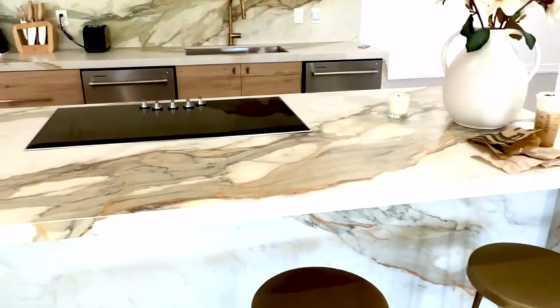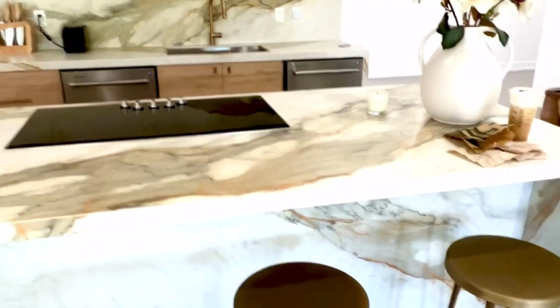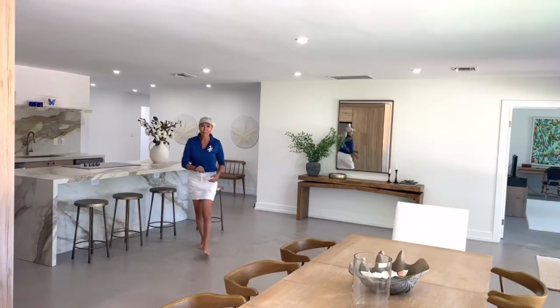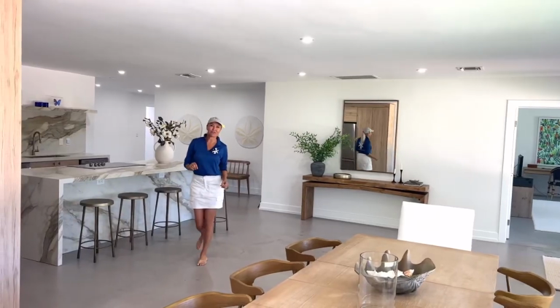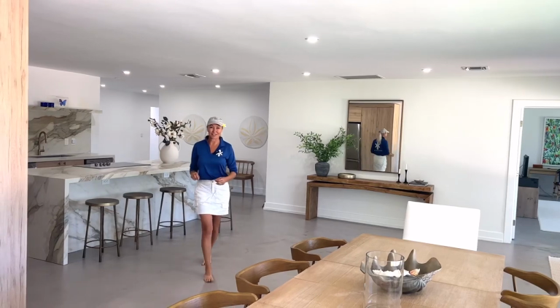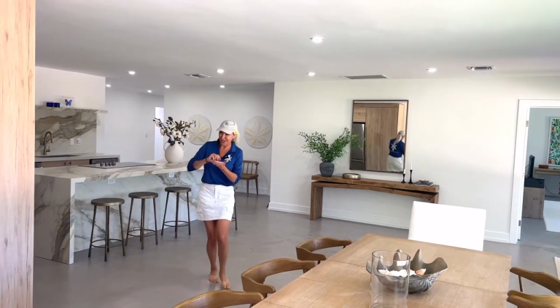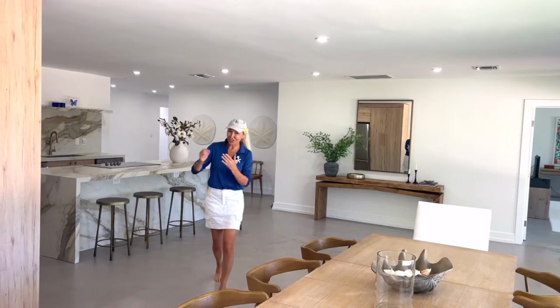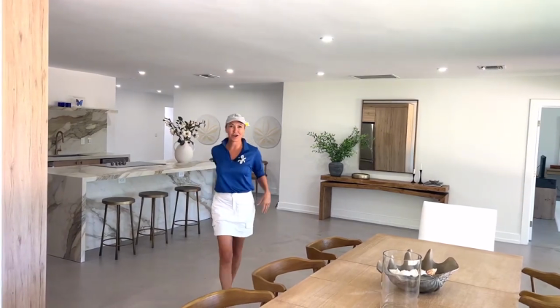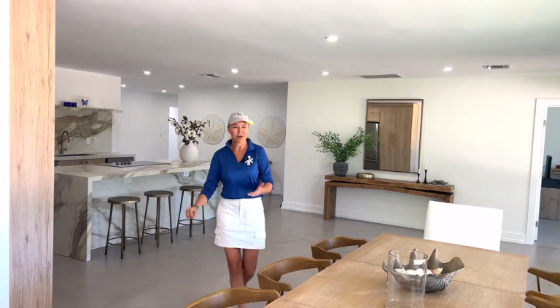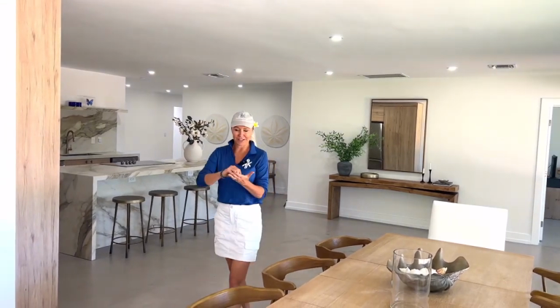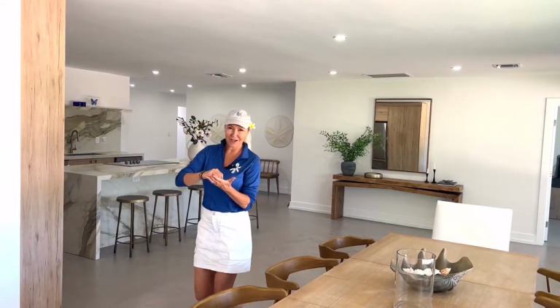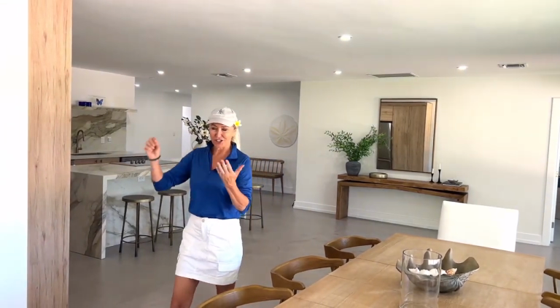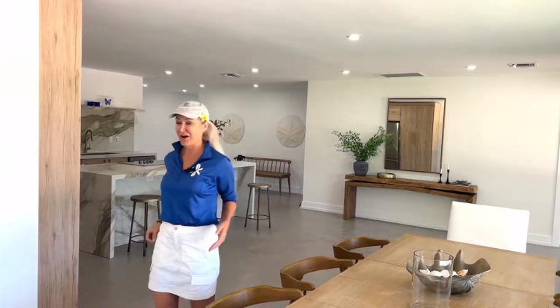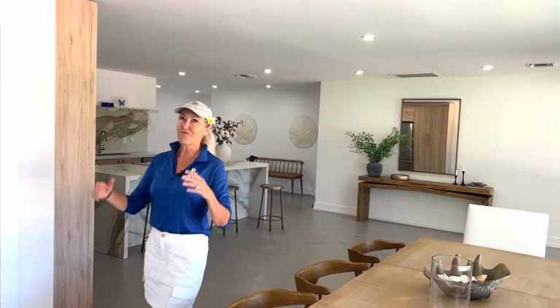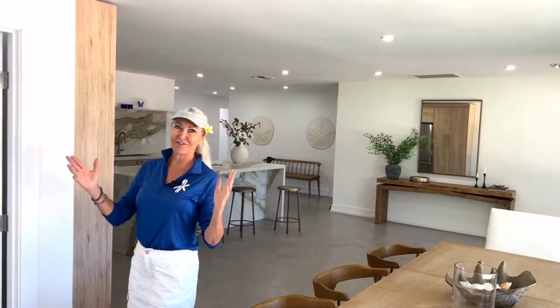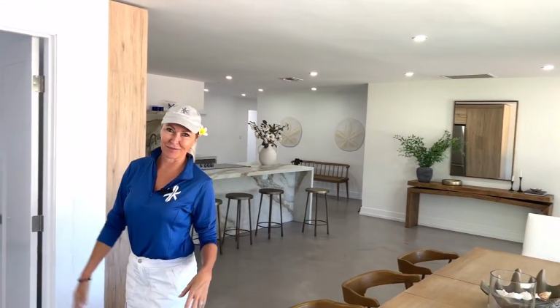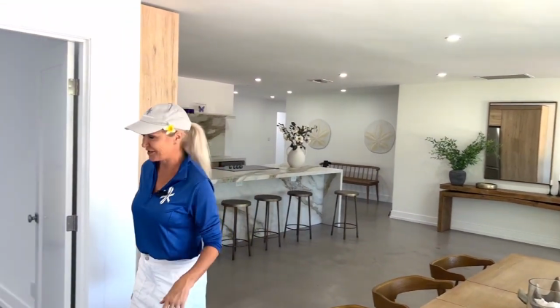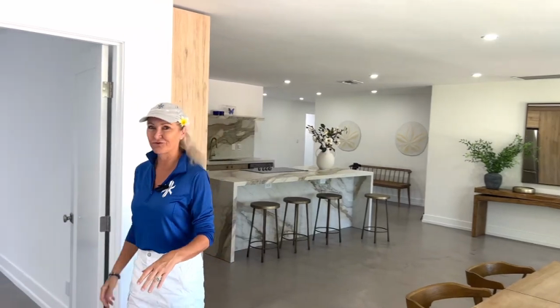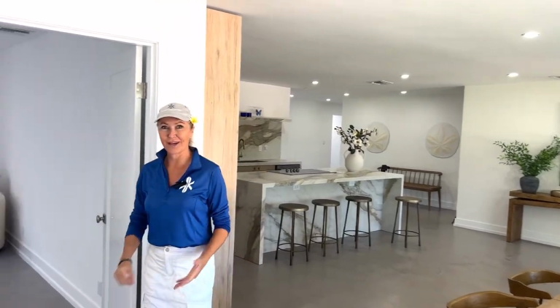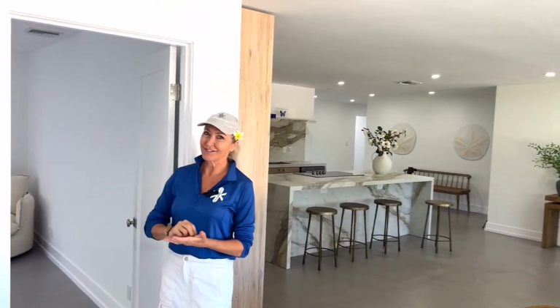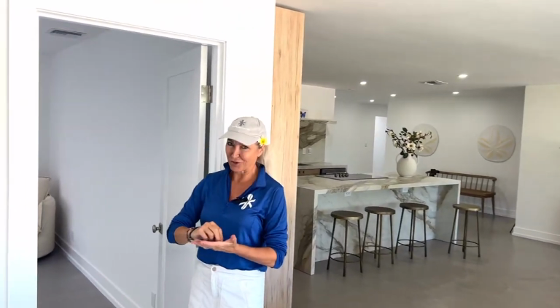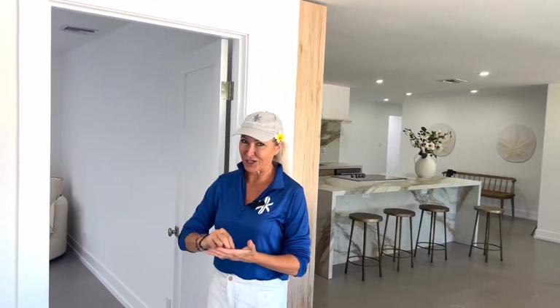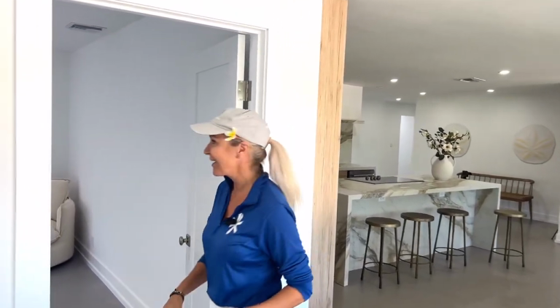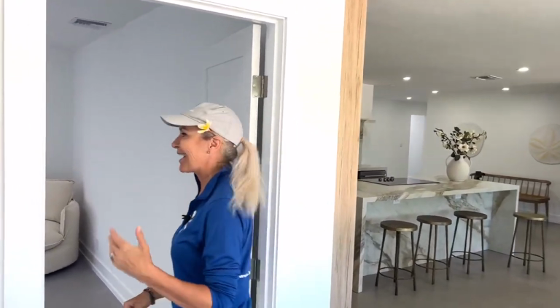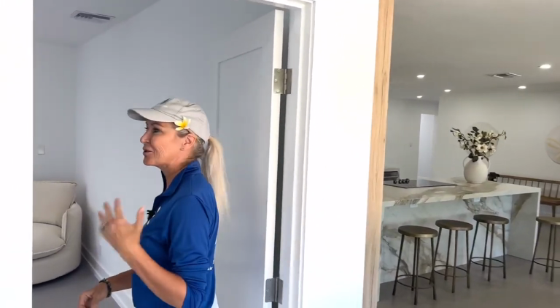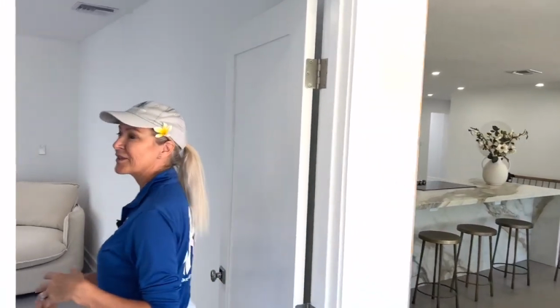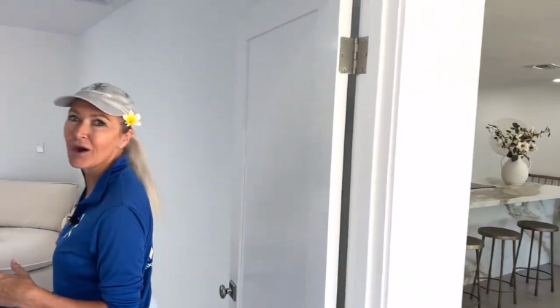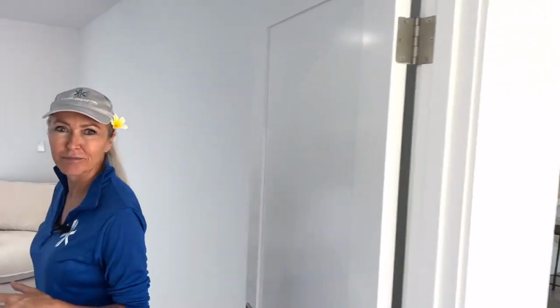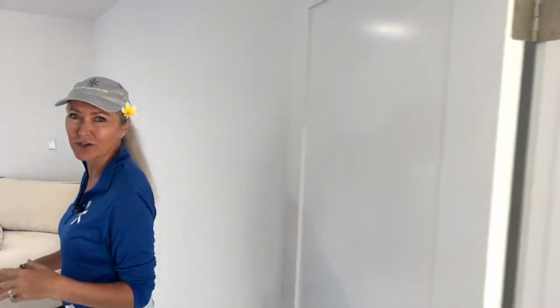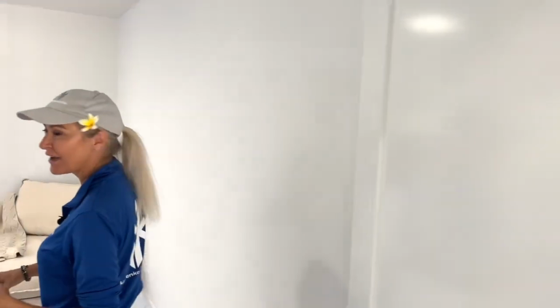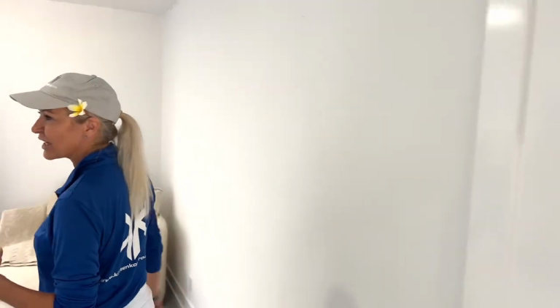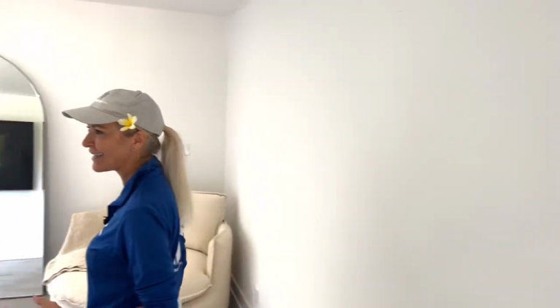Perfect kitchen — check. Perfect hangar — check. 5,000-plus foot runway — triple check. And of course, the master bedroom — let's have a look in here.